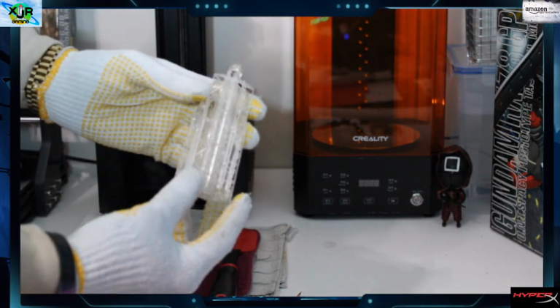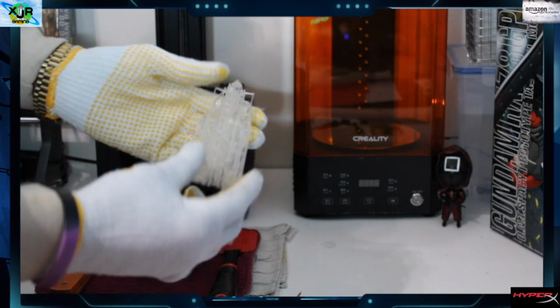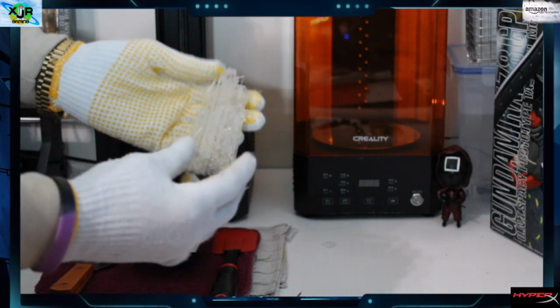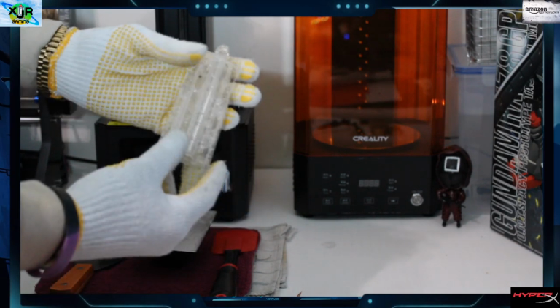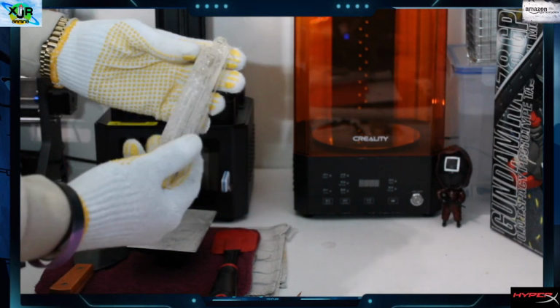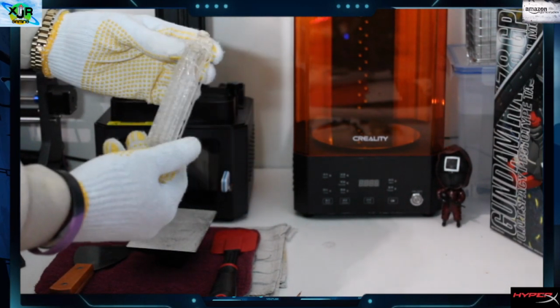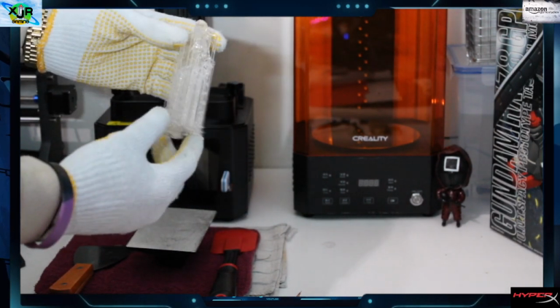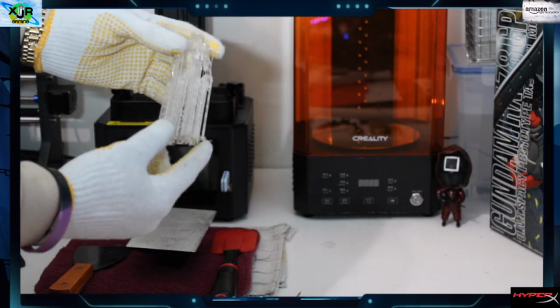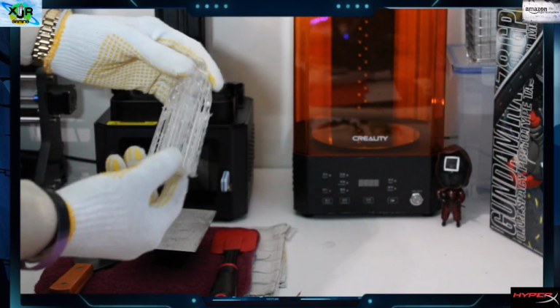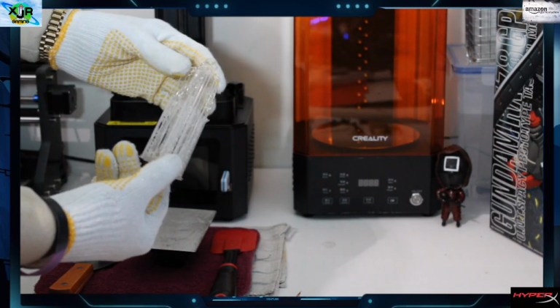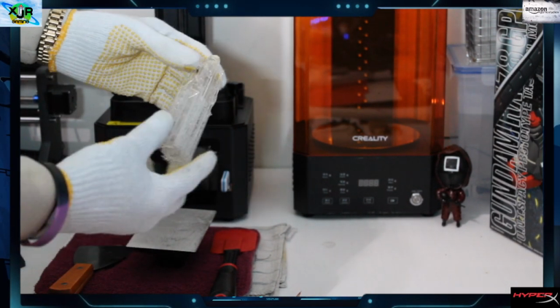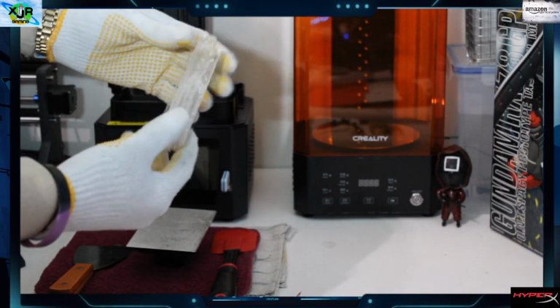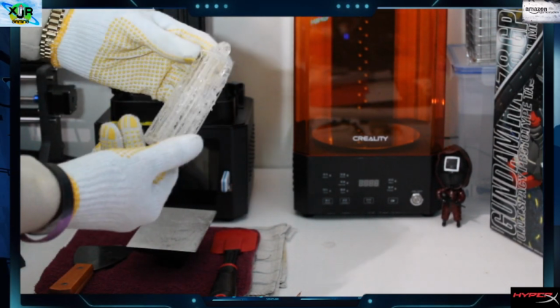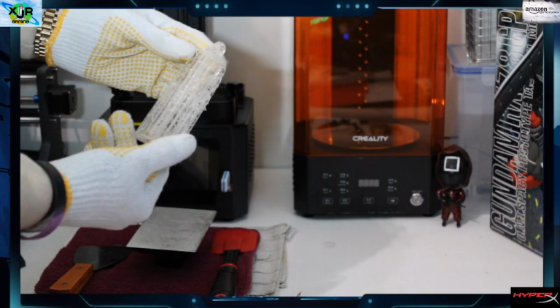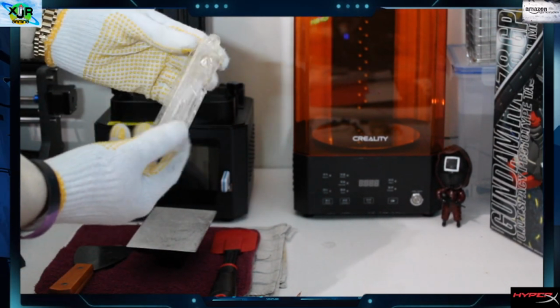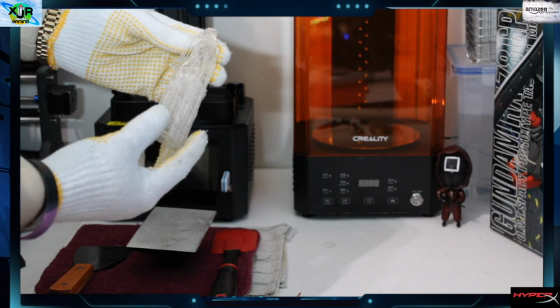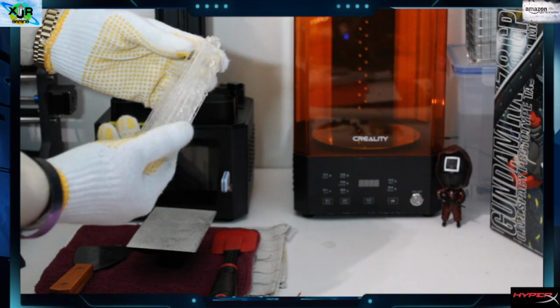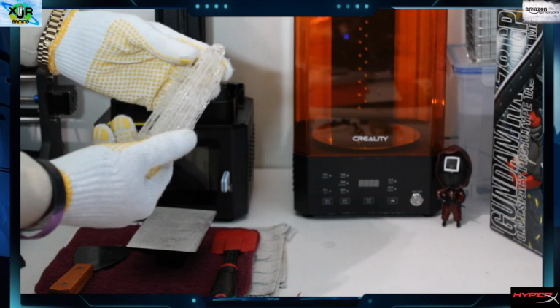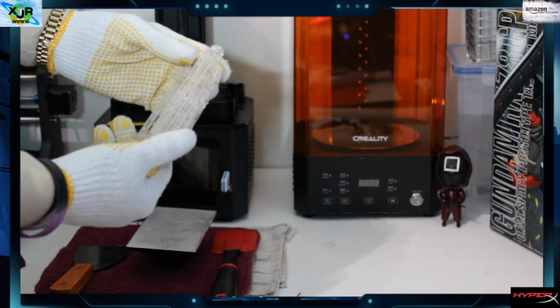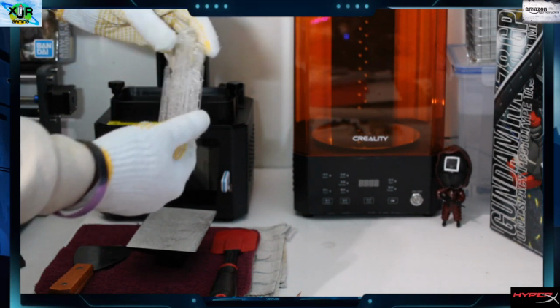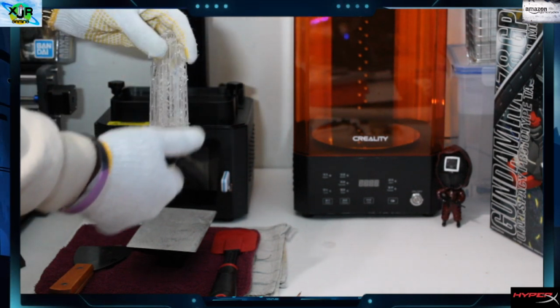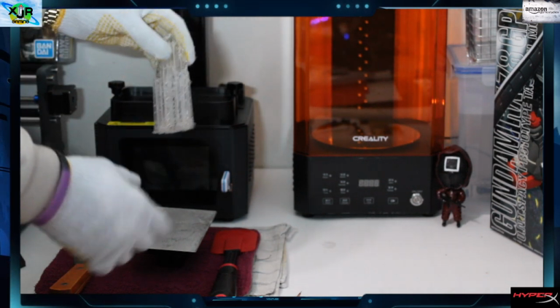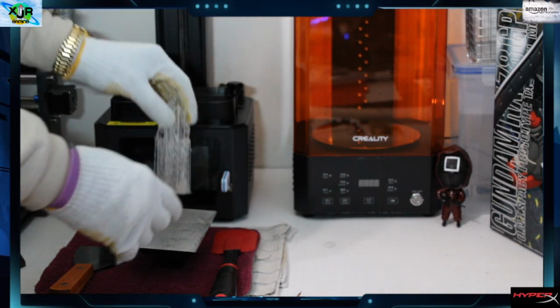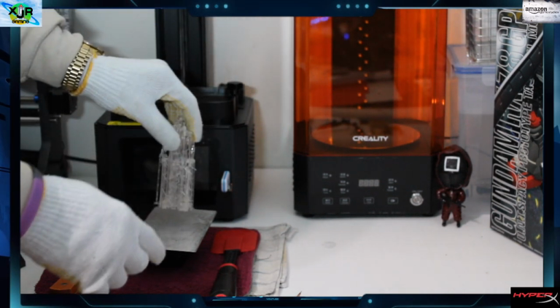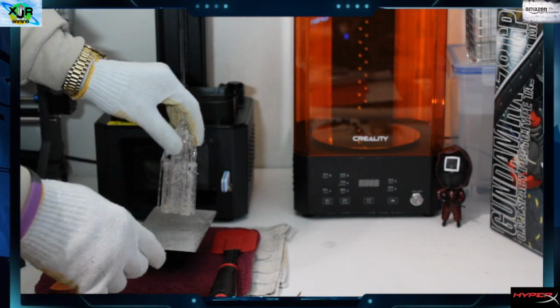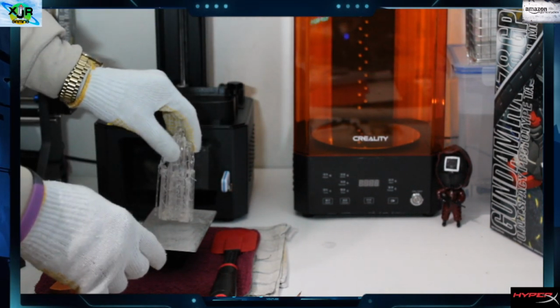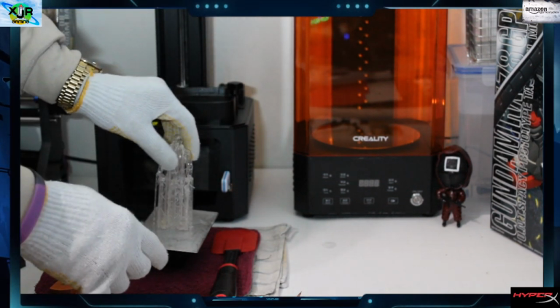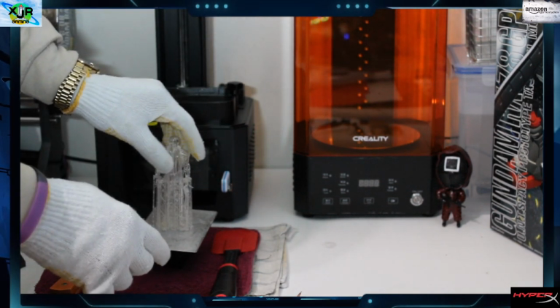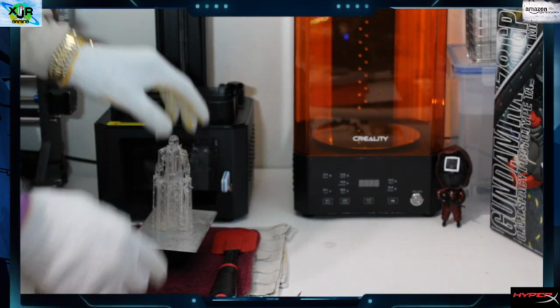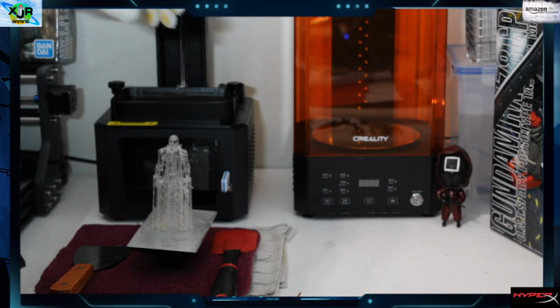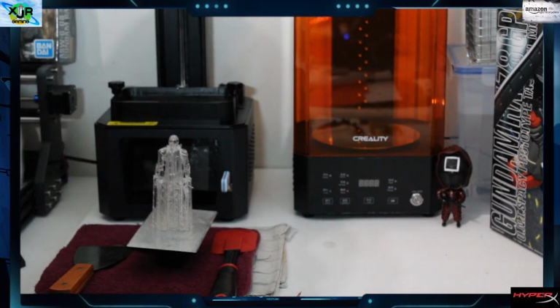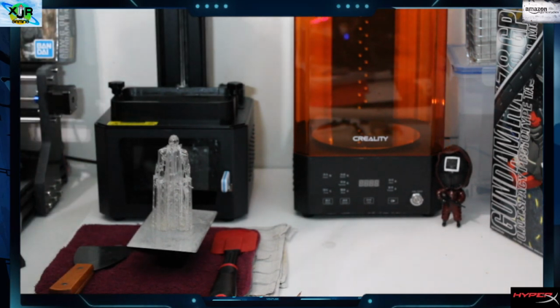We're going to check it again just to make sure that now that it's off the build plate there are no fails or flaws. It looks good so far, so we can go ahead and move to the next step.